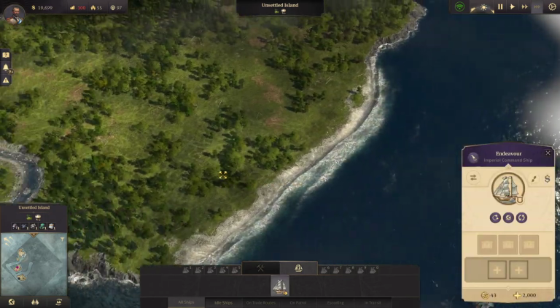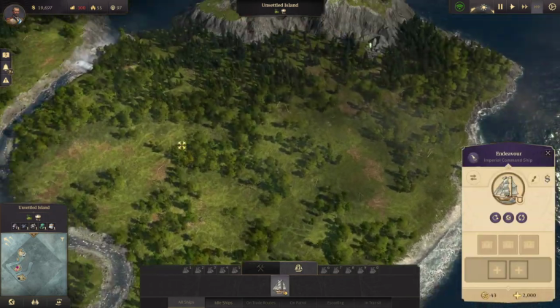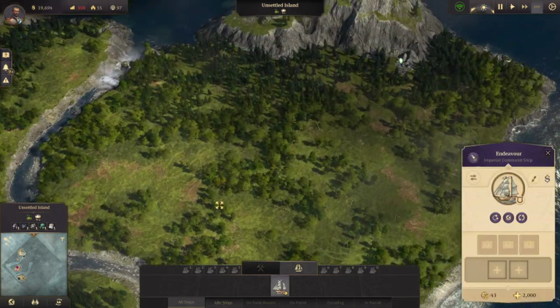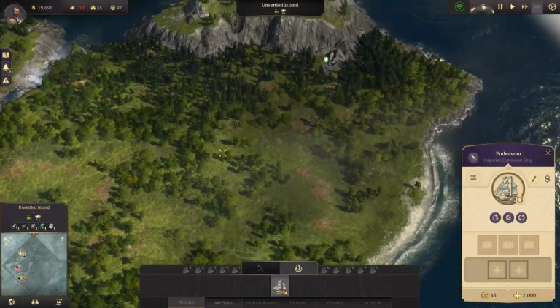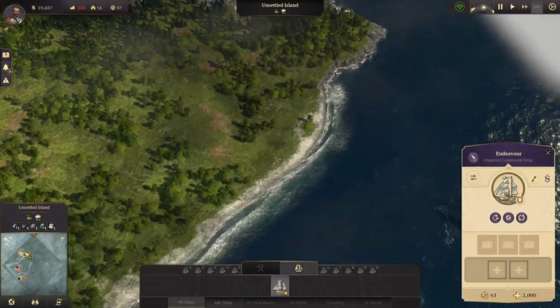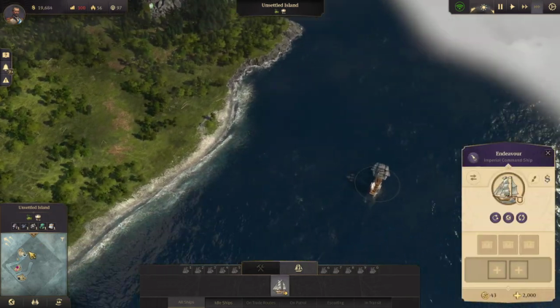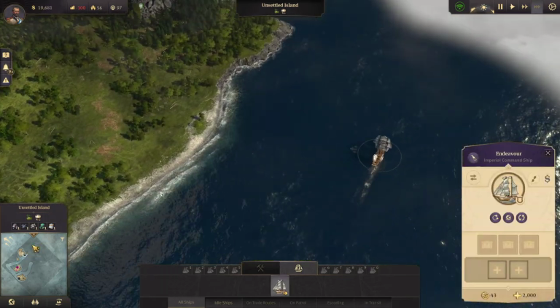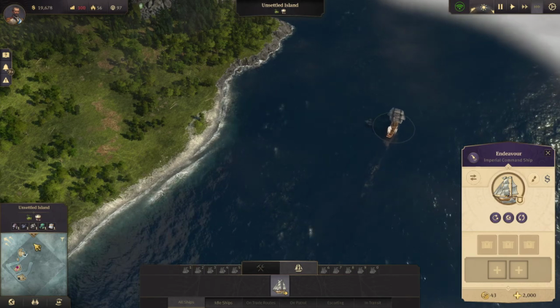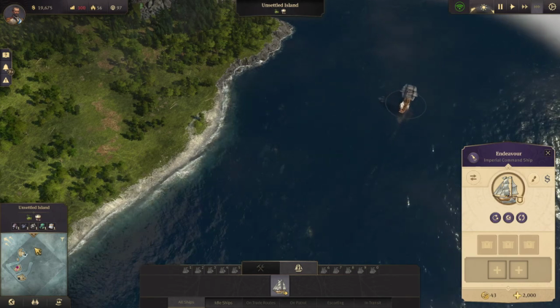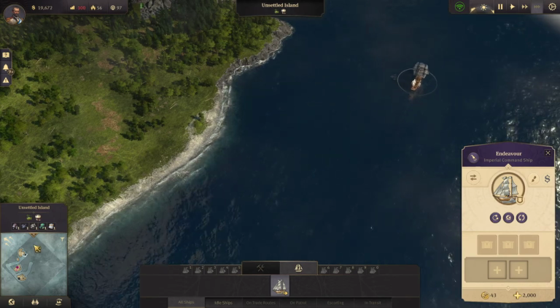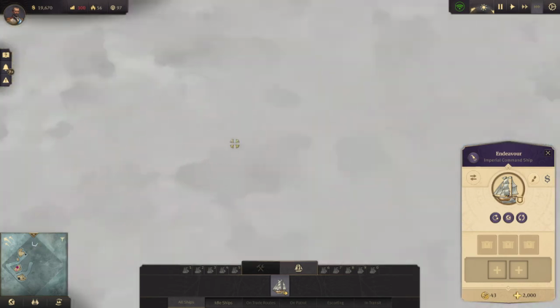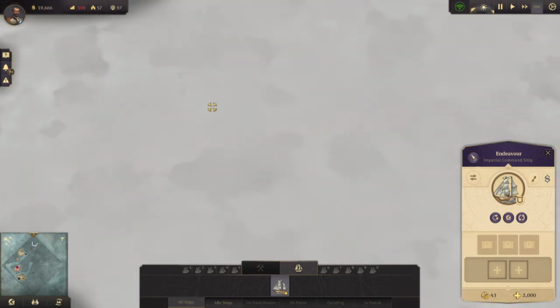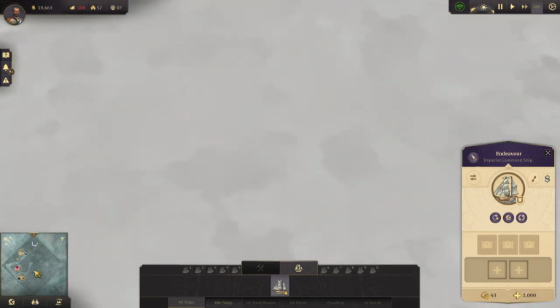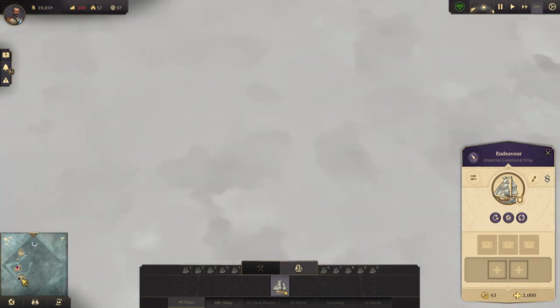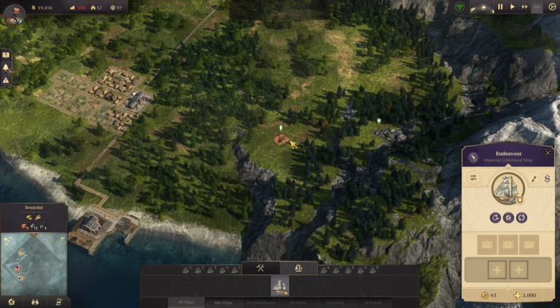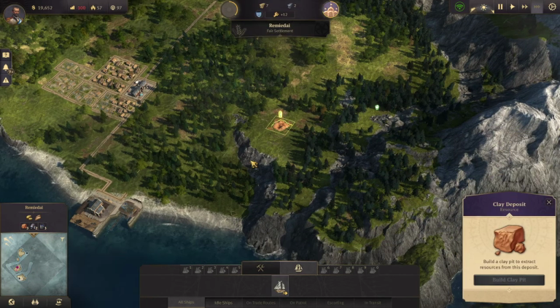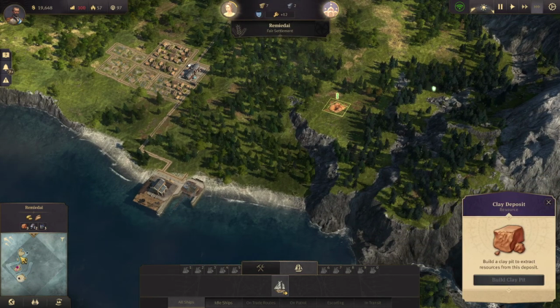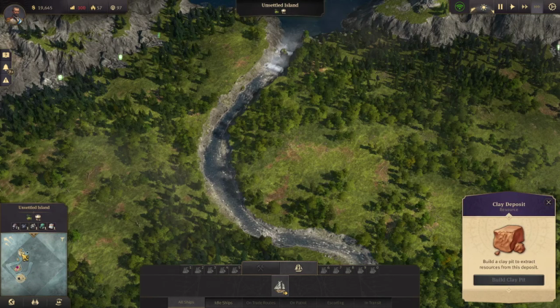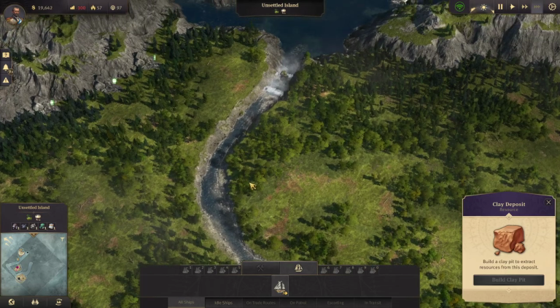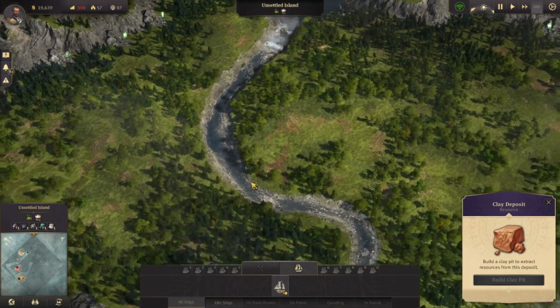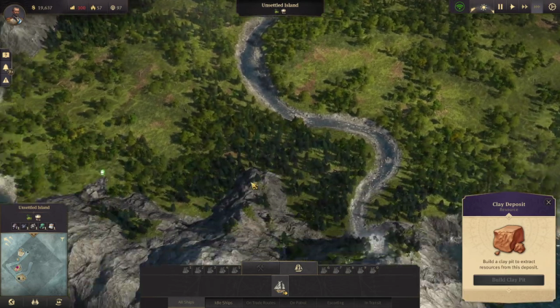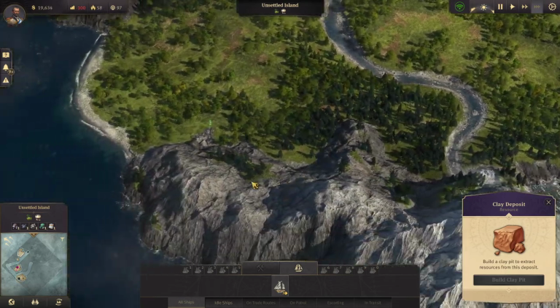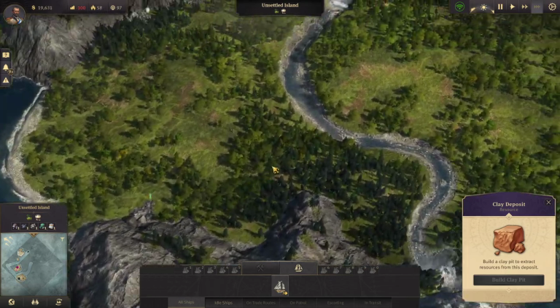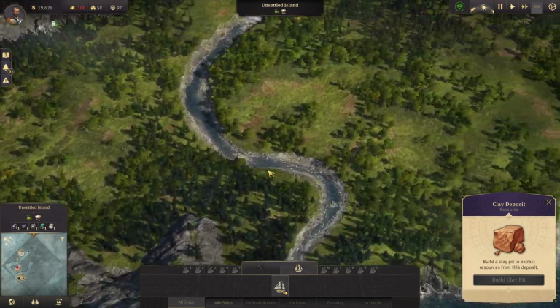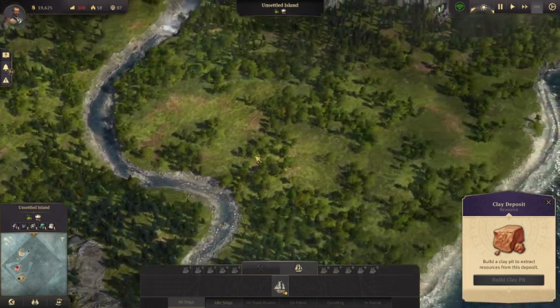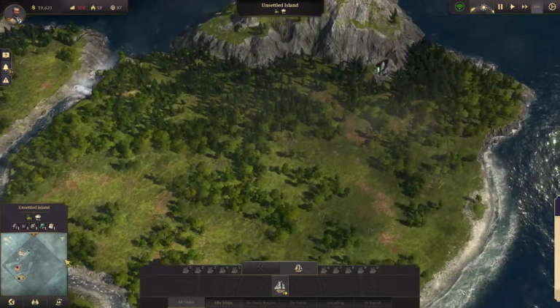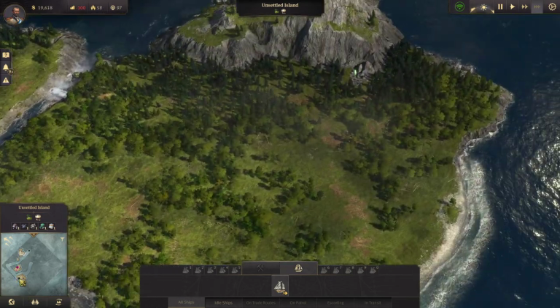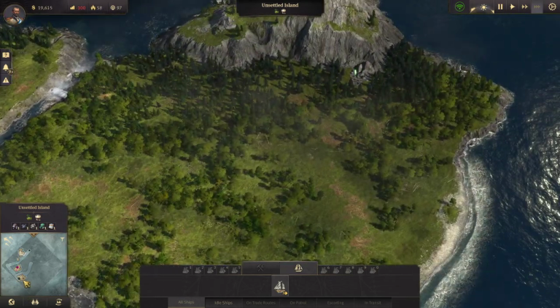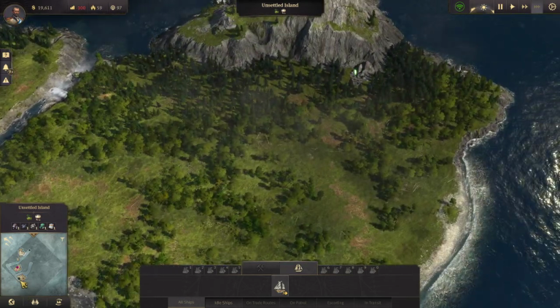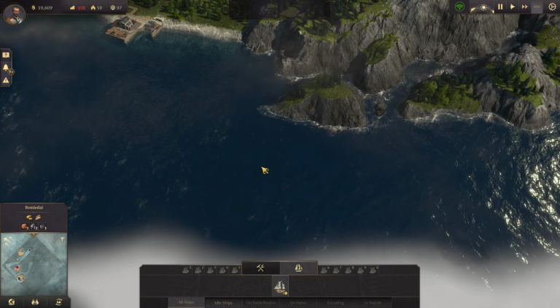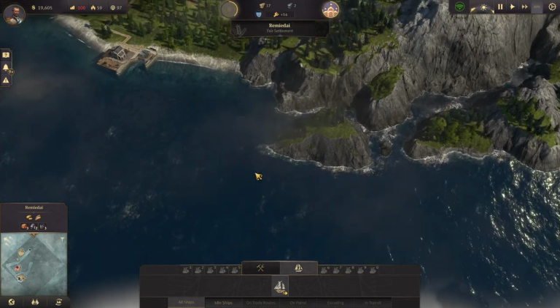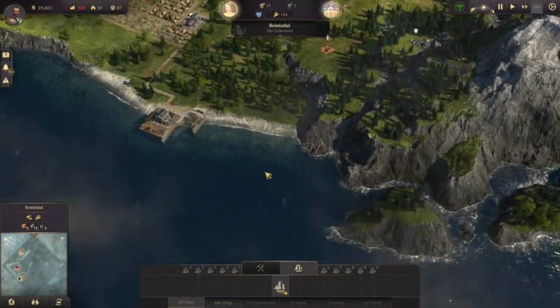This is a nice island here — hops and niter. That is actually pretty good. It's got a lot of area too, just as much if not more than my starting island. So that one we might look to get later.